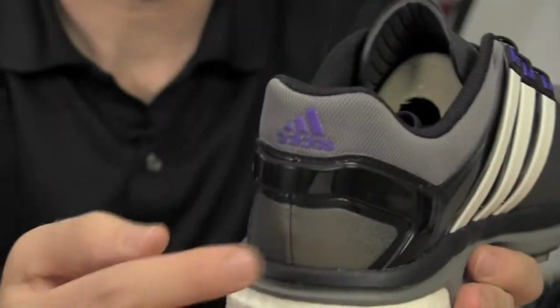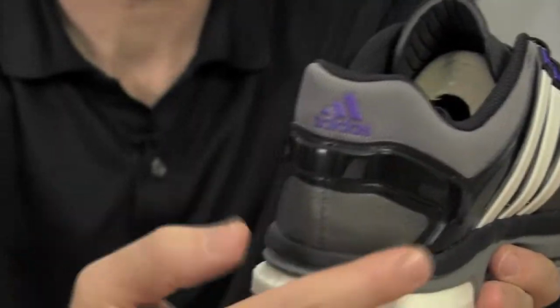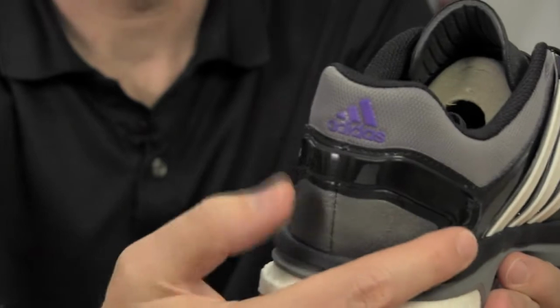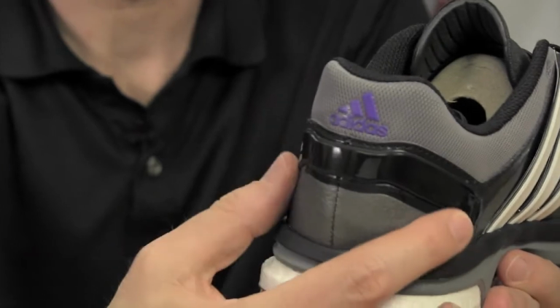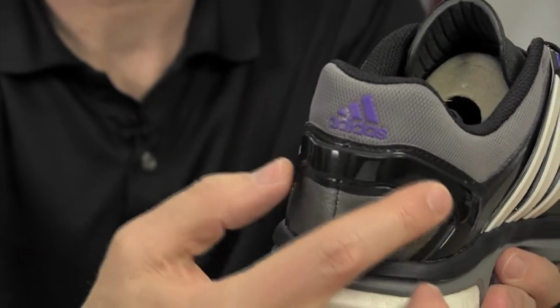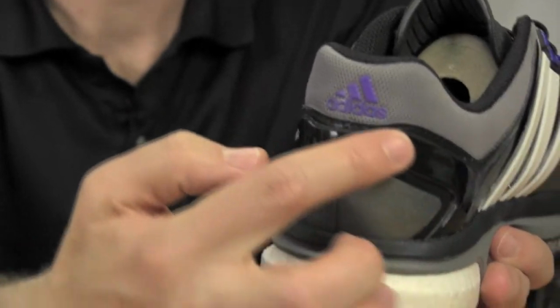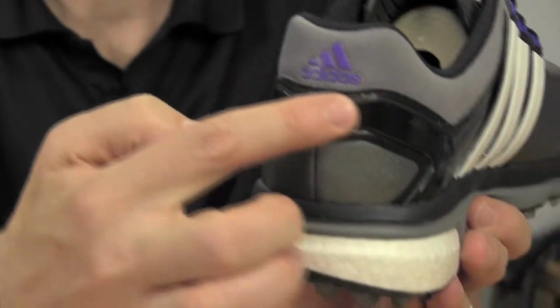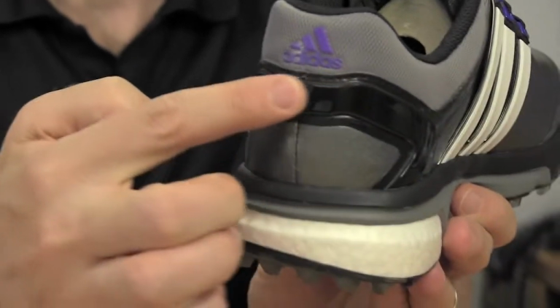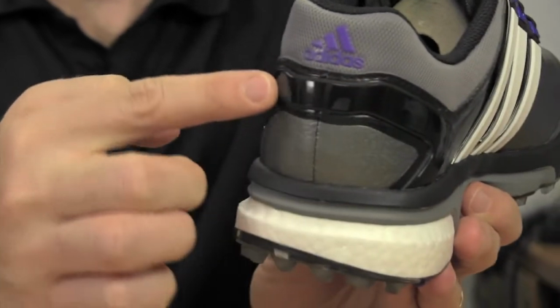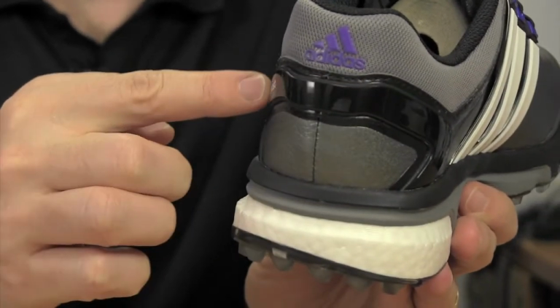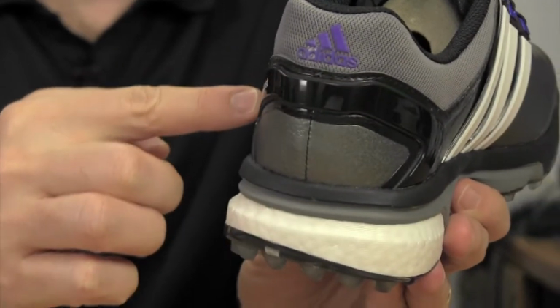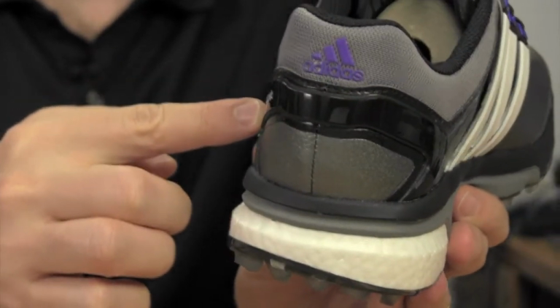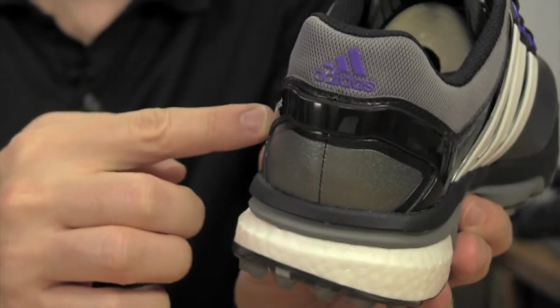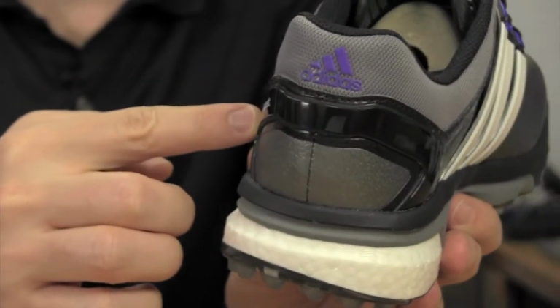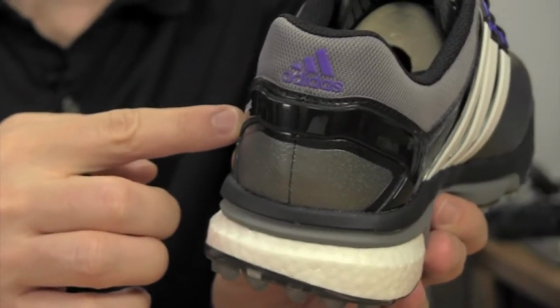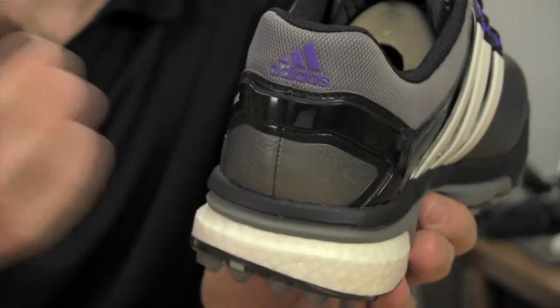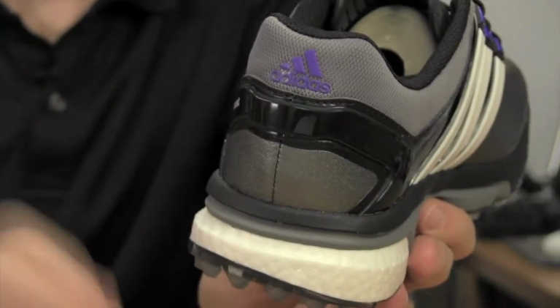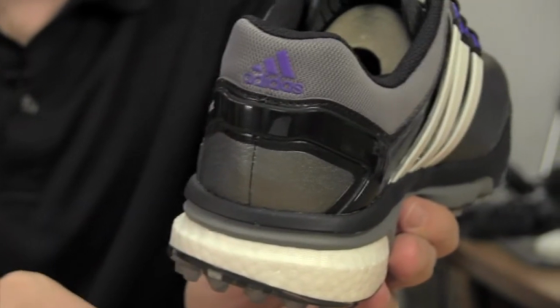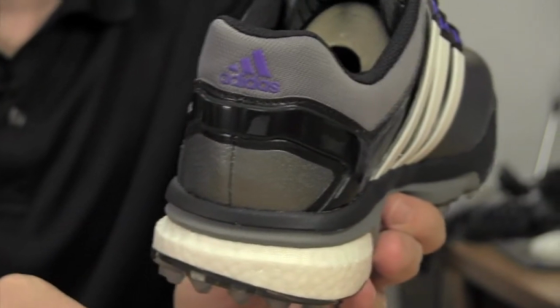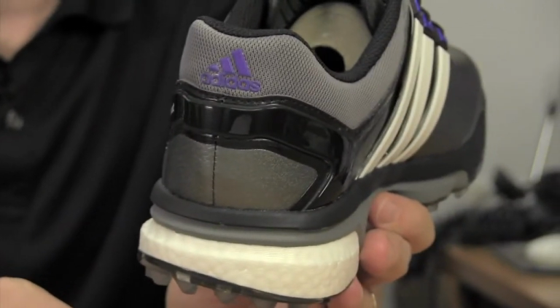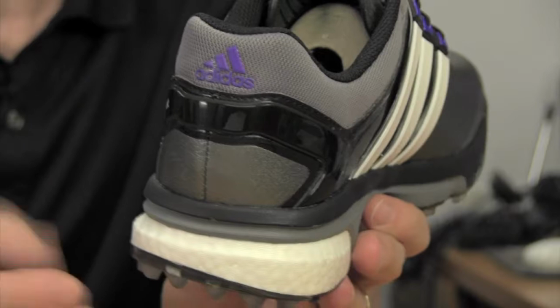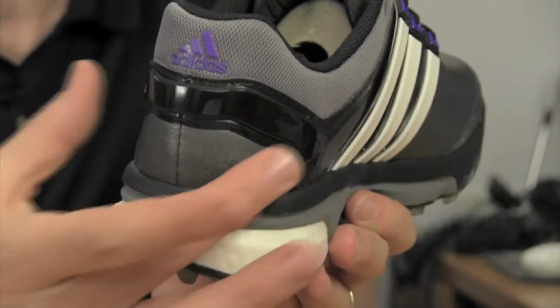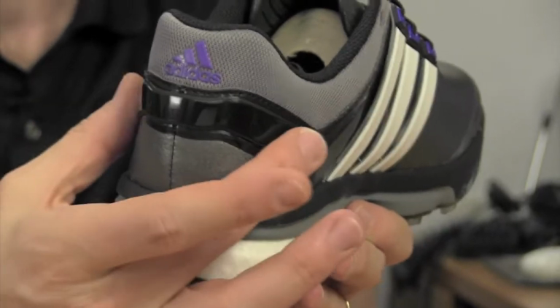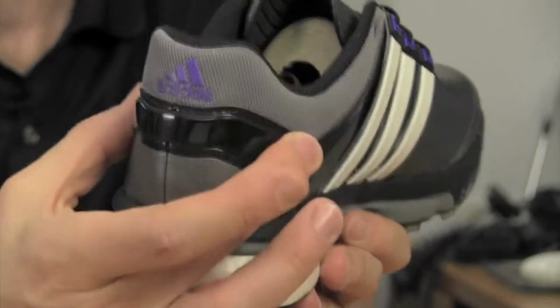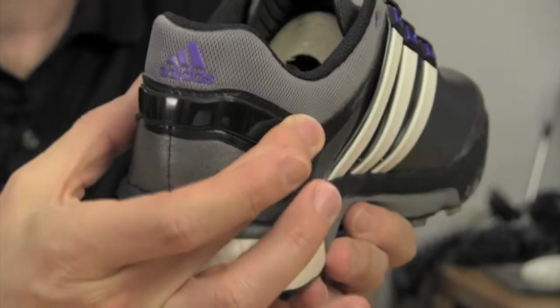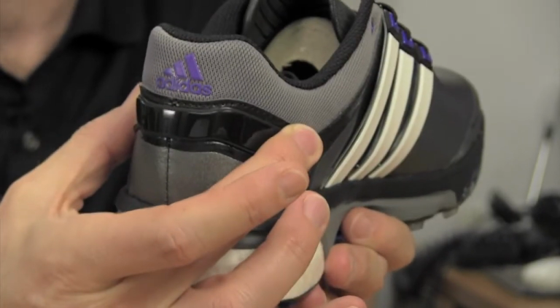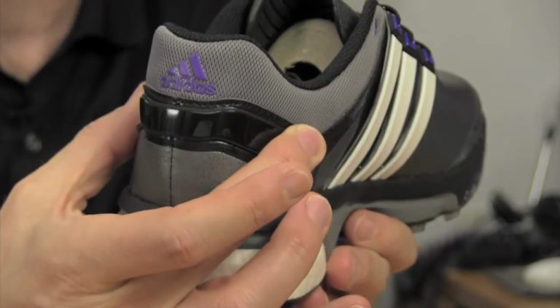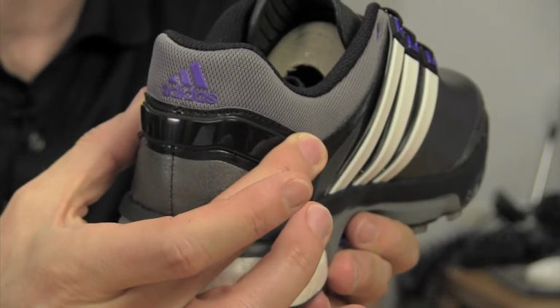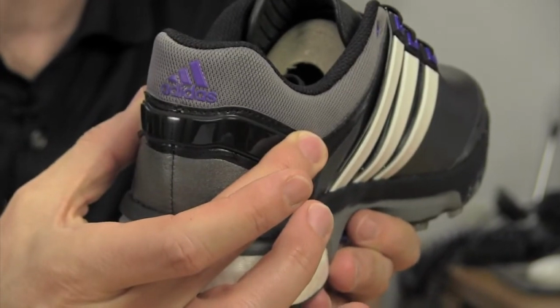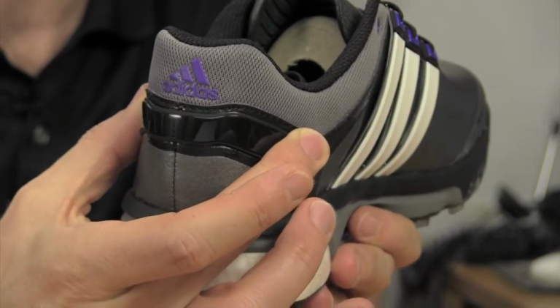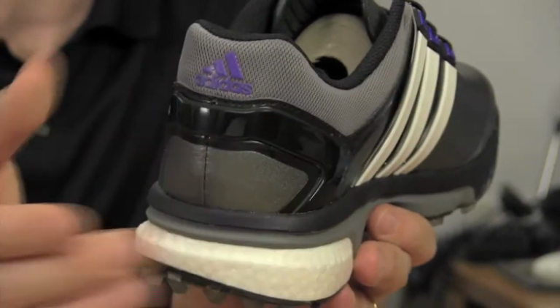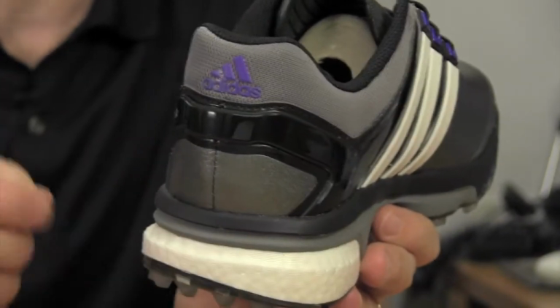Plus, there's this external heel bar, which provides support and stability to your heel, and kind of locks in your foot into place.